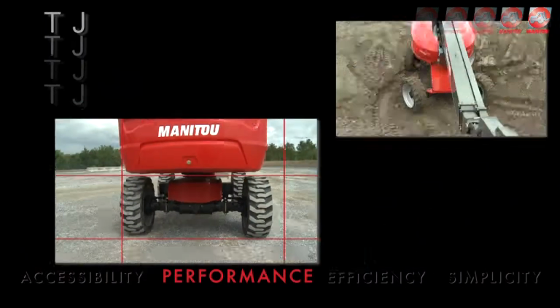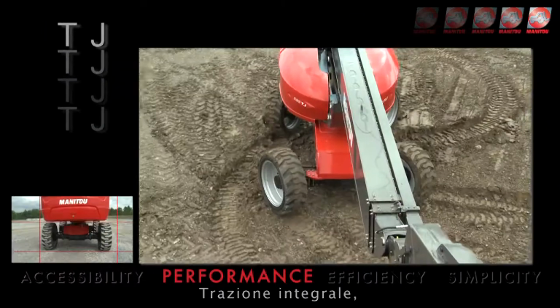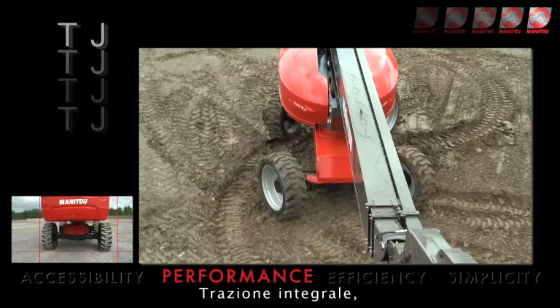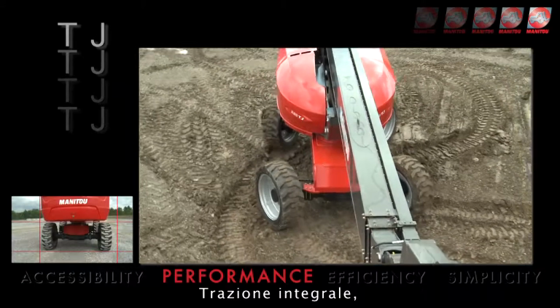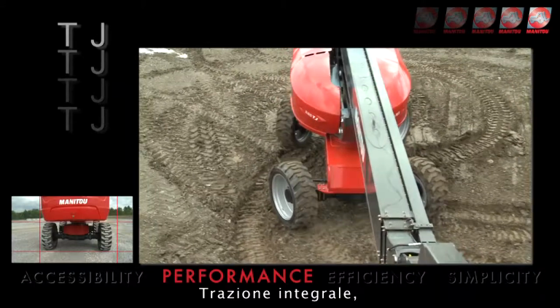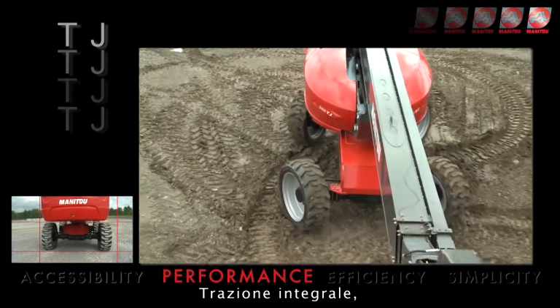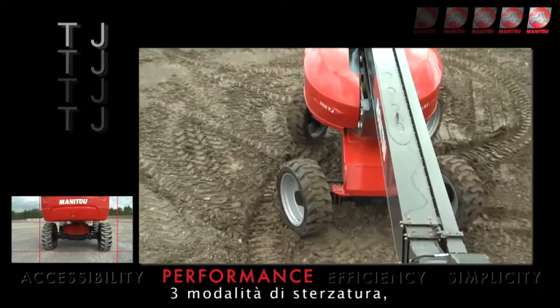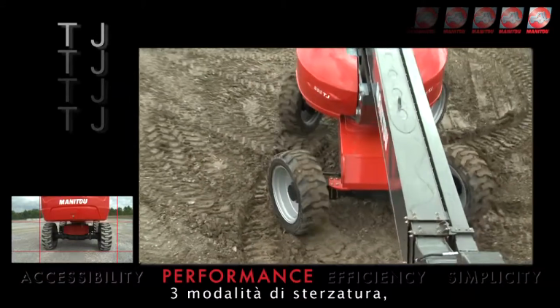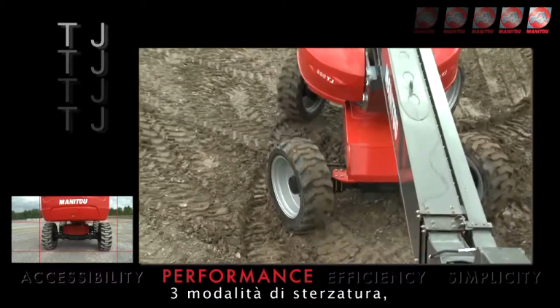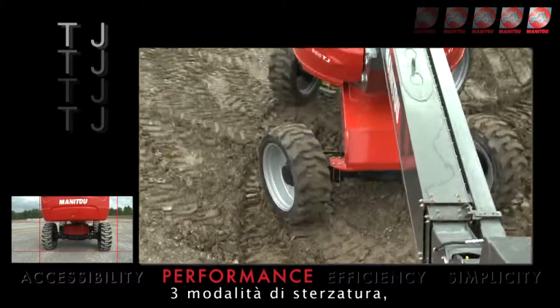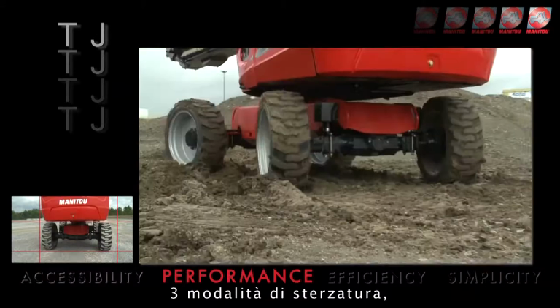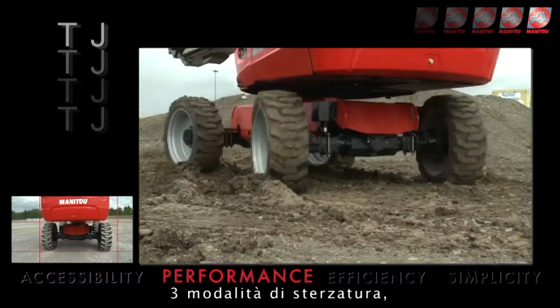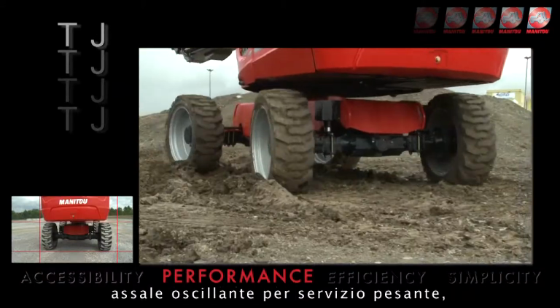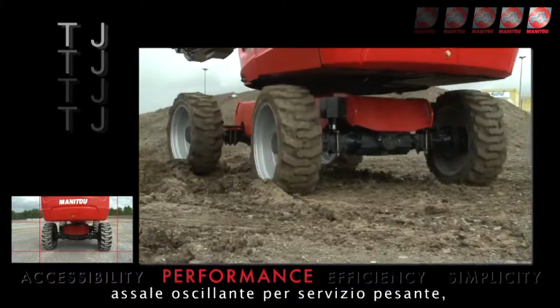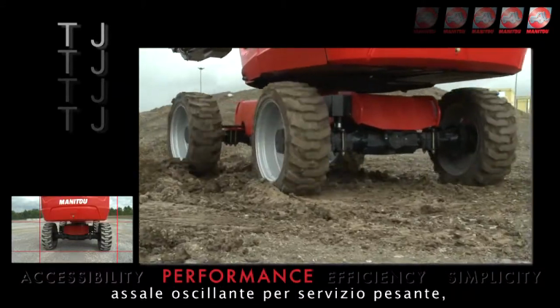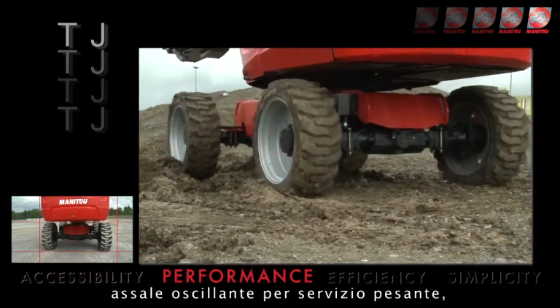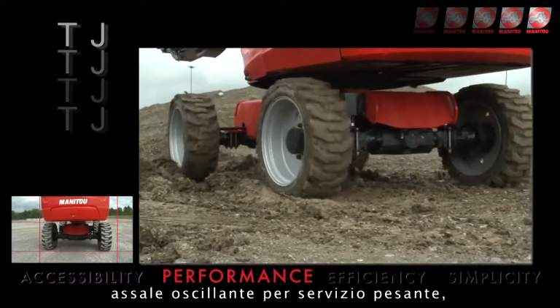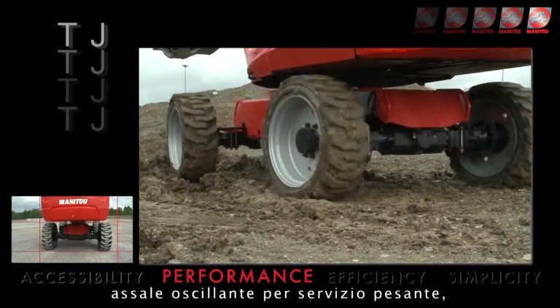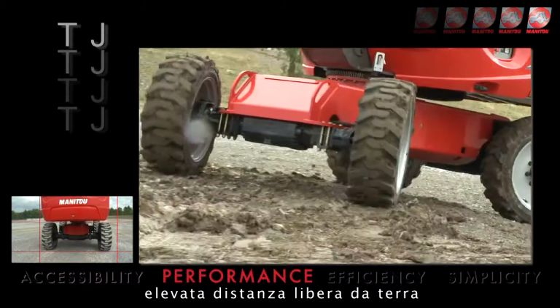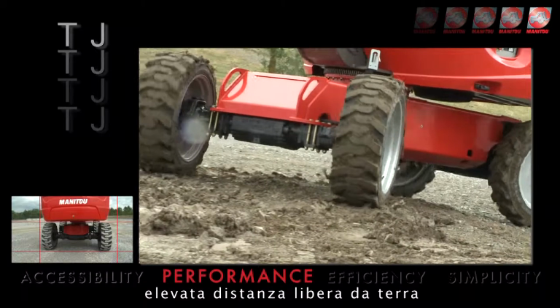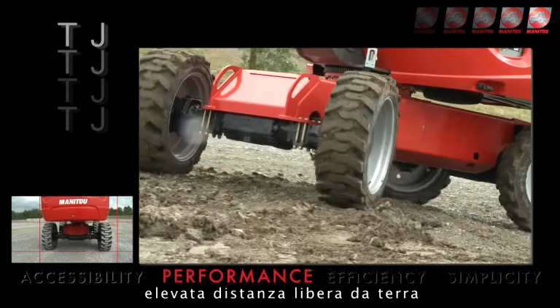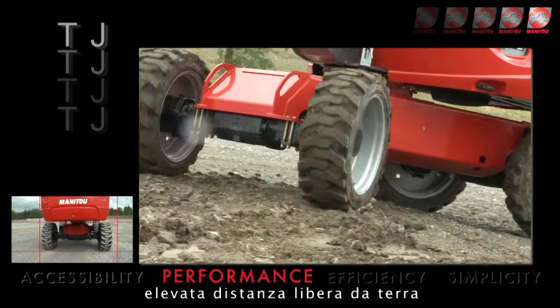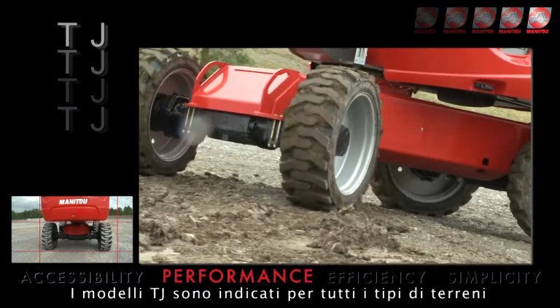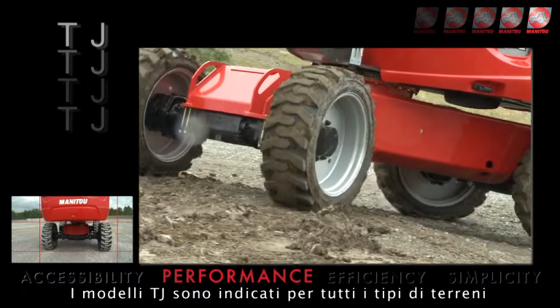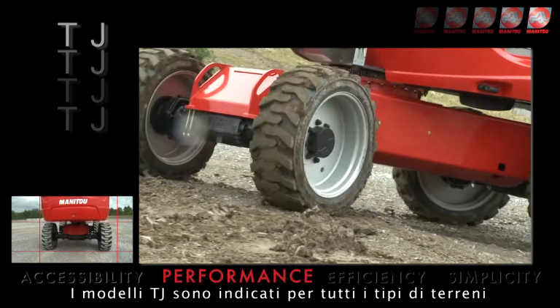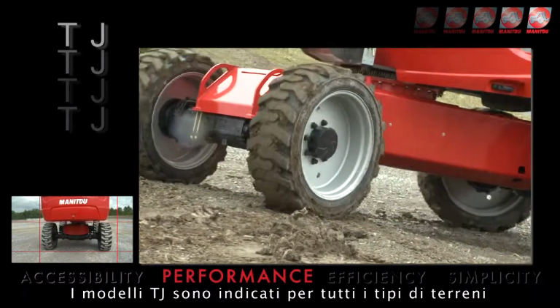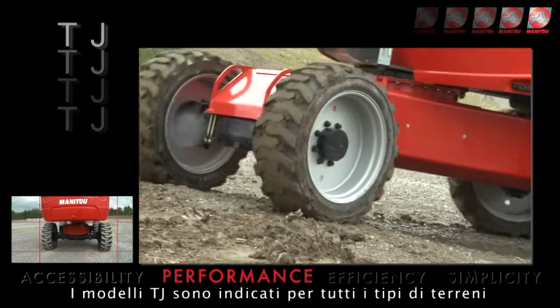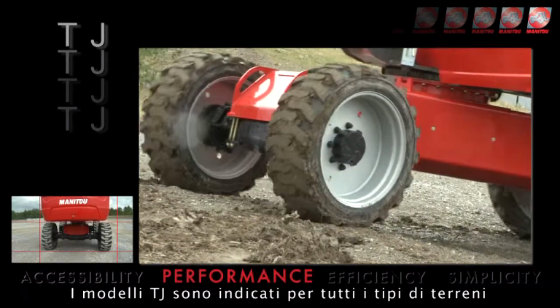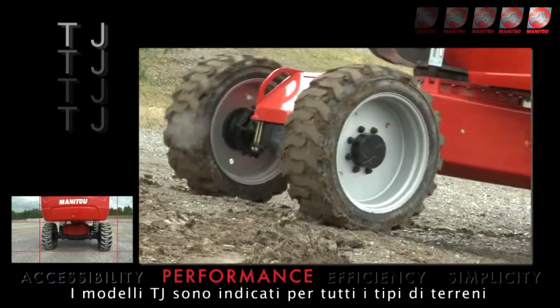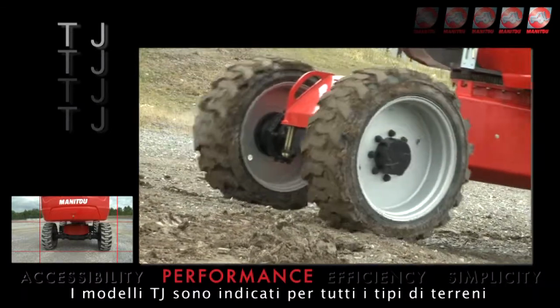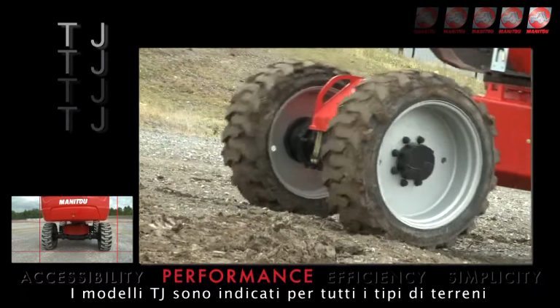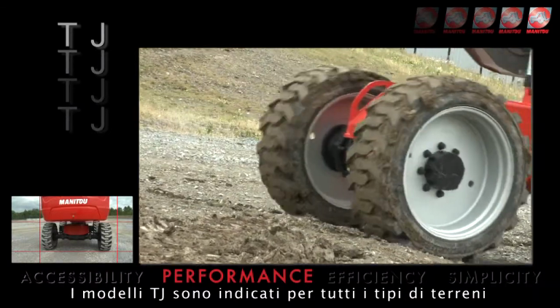Four-wheel drive, three steering modes, heavy-duty oscillating axle, high ground clearance — TJ models are designed for all terrains.